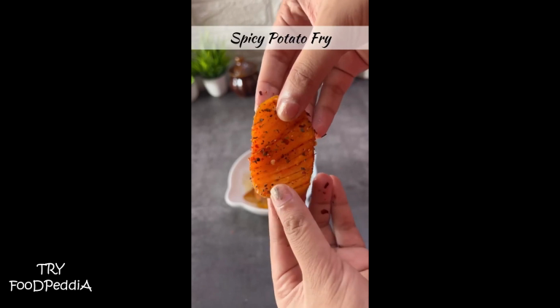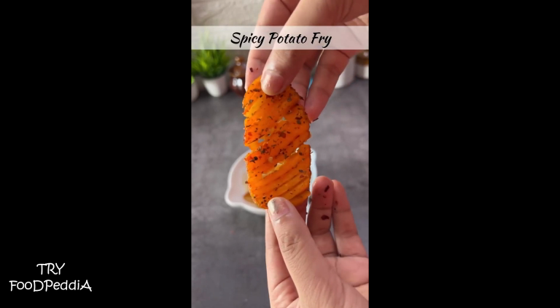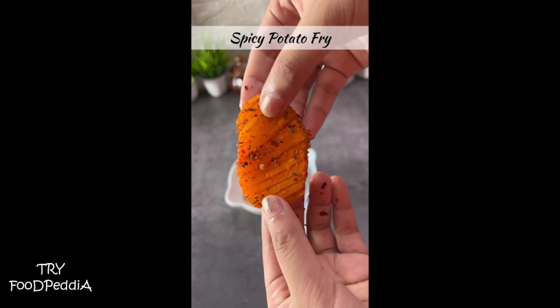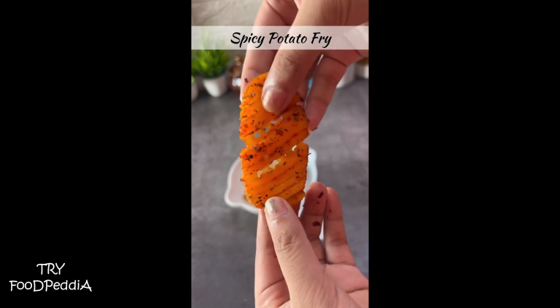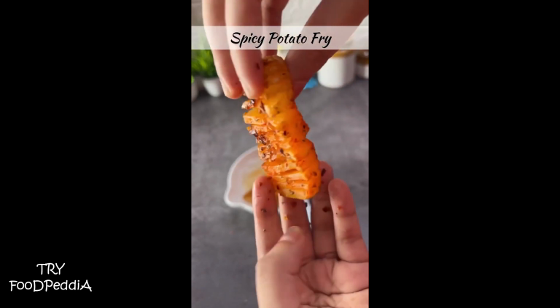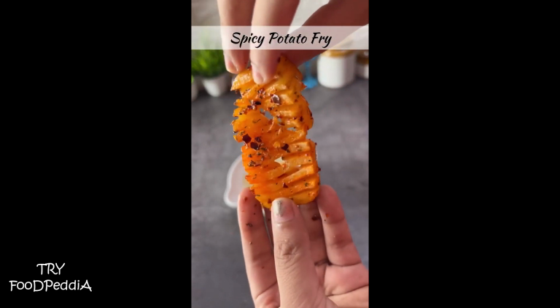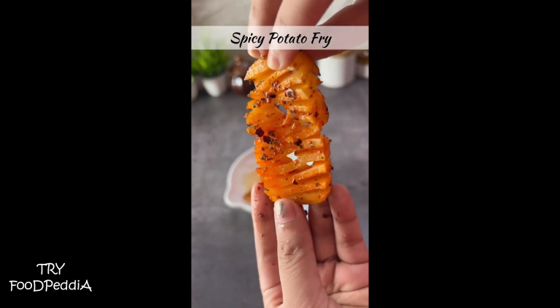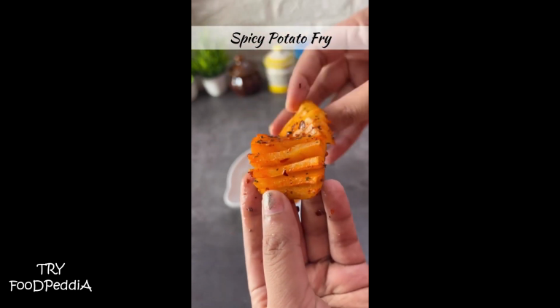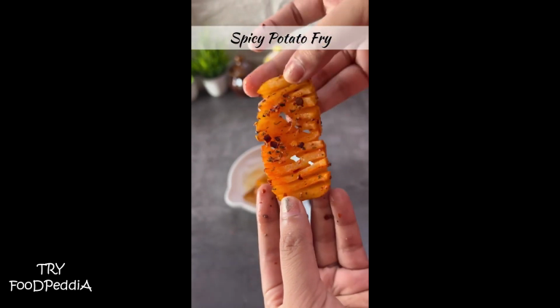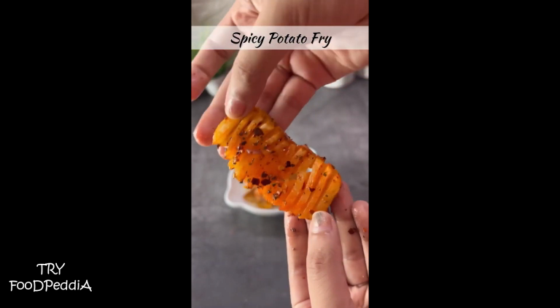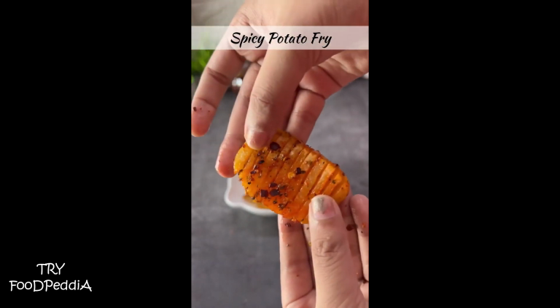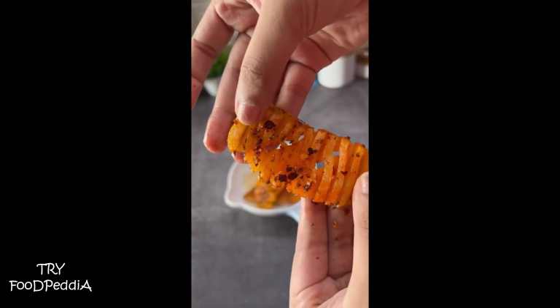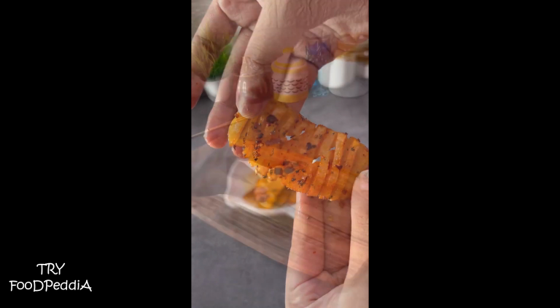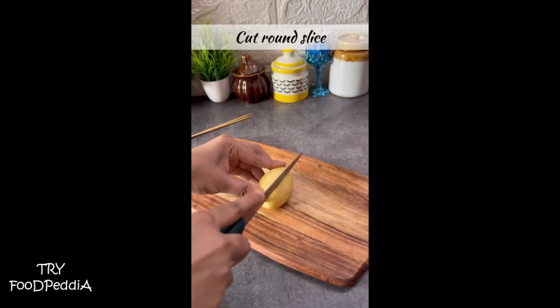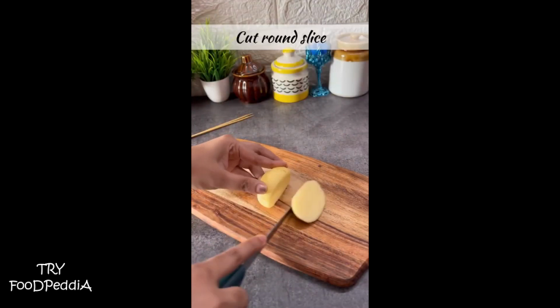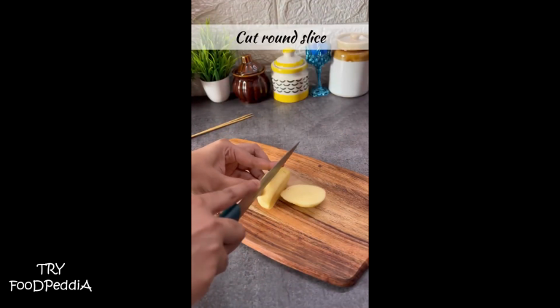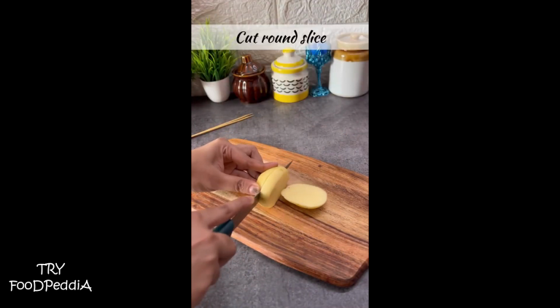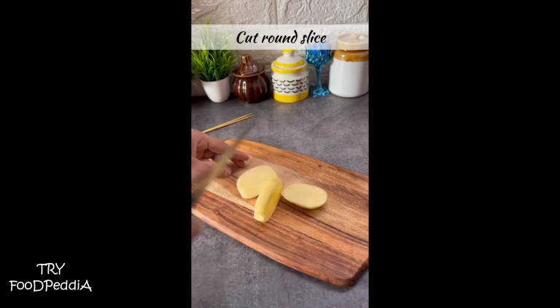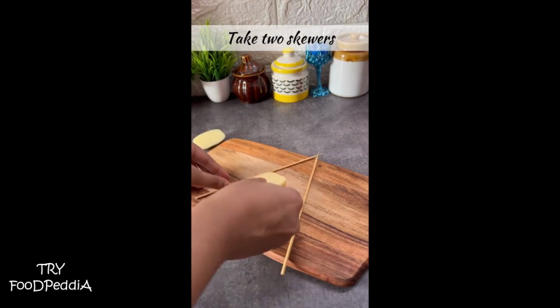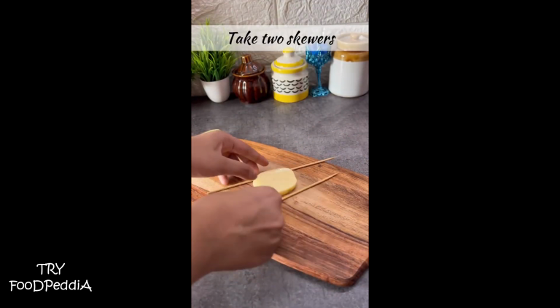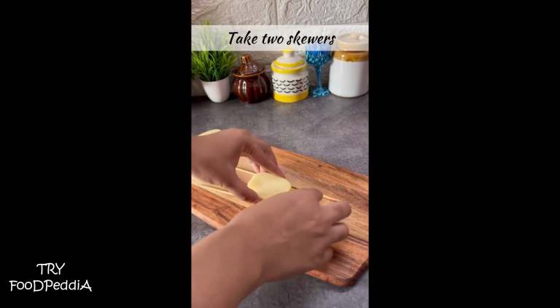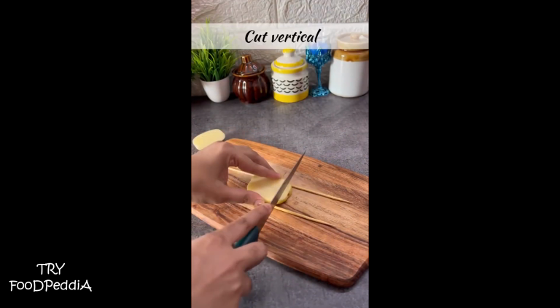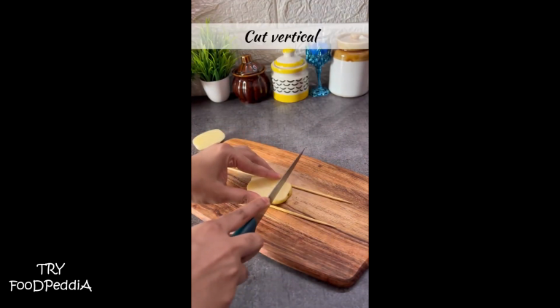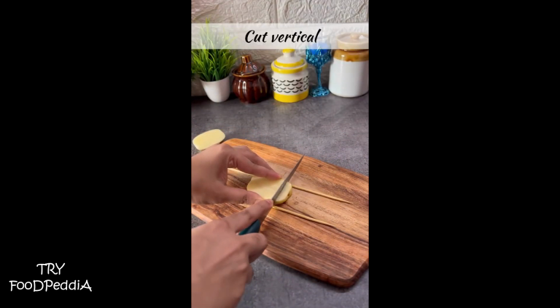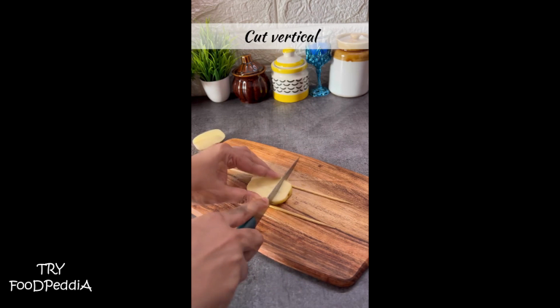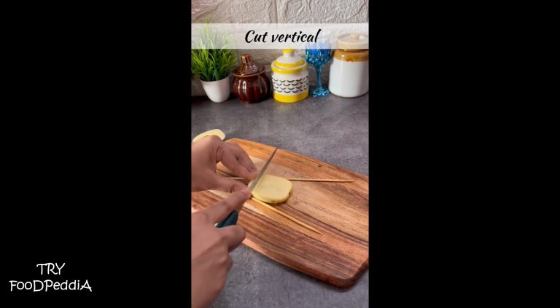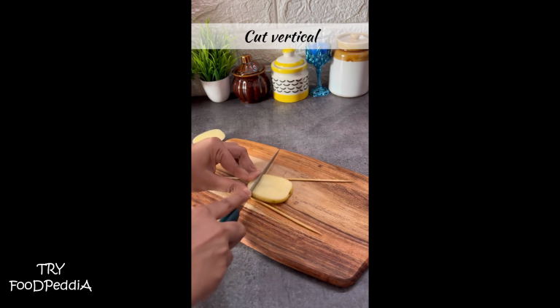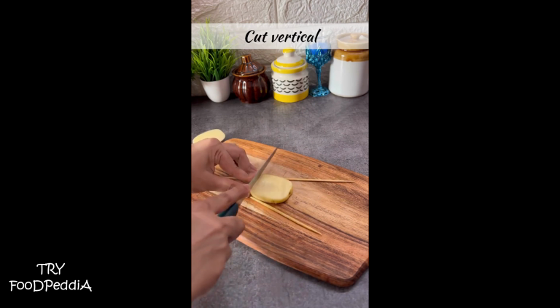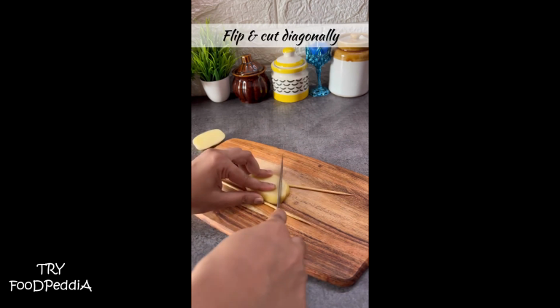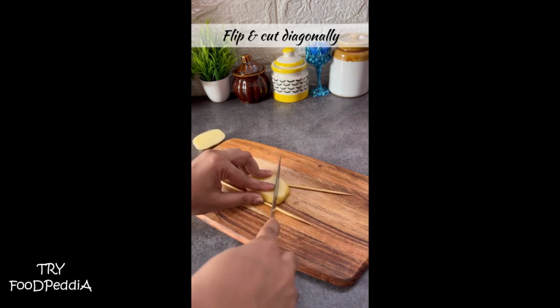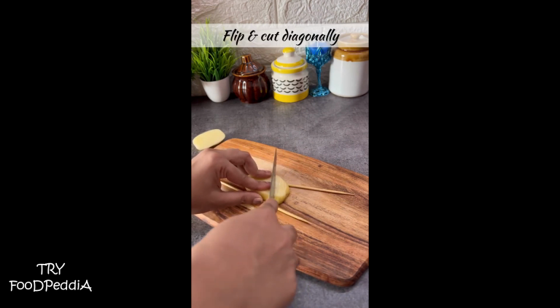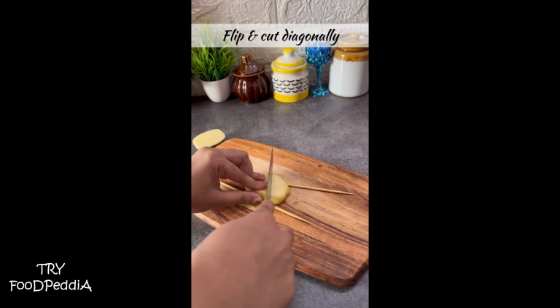Hi guys, let's make some spicy potato fry in a new way. Take some potatoes, cut them in circles making sure they're one inch thick, then cut vertically and then diagonally from the other side.